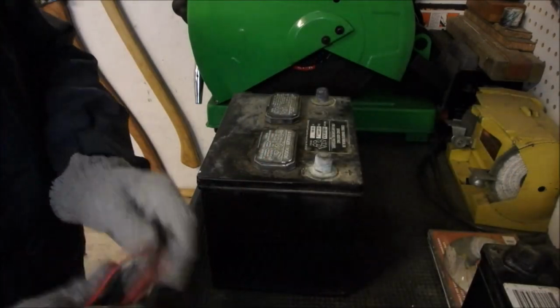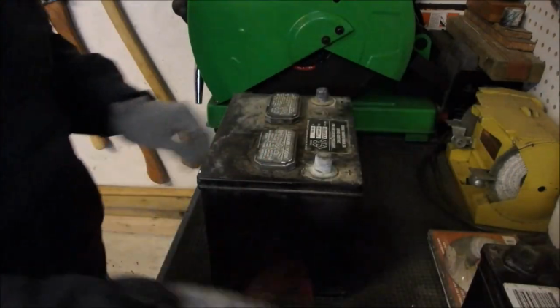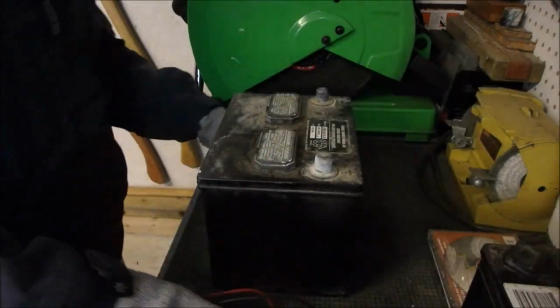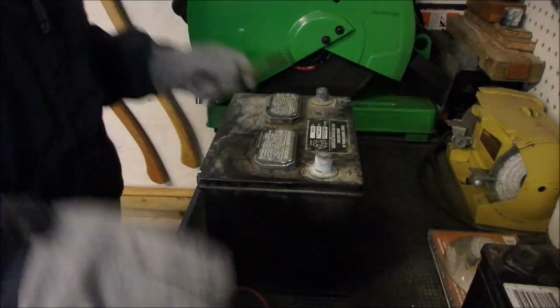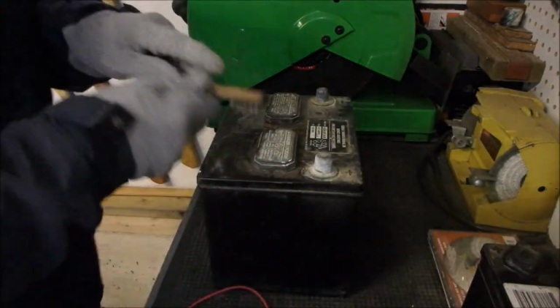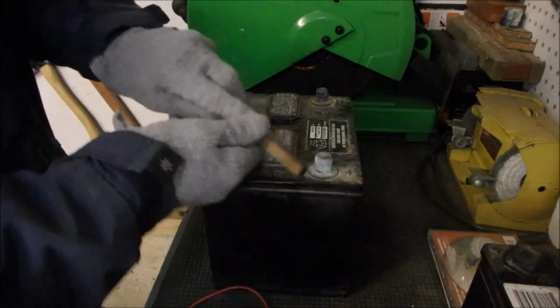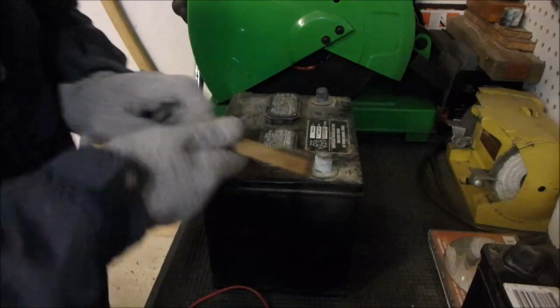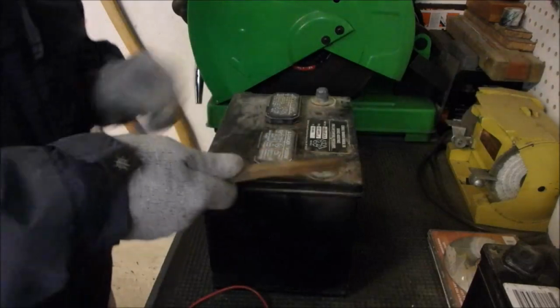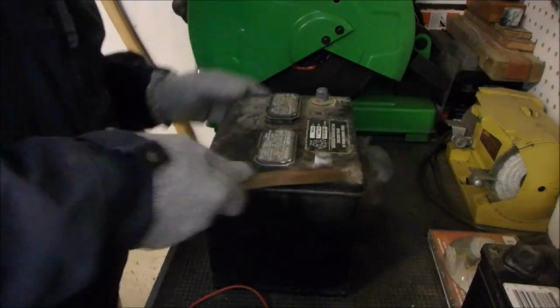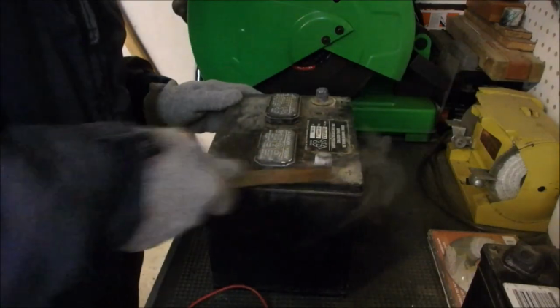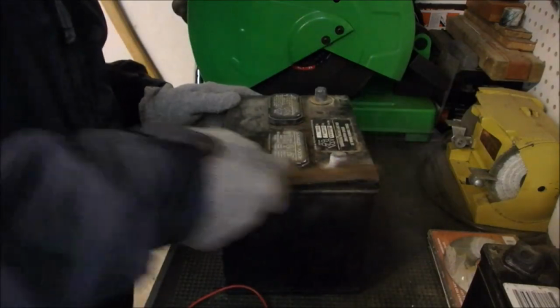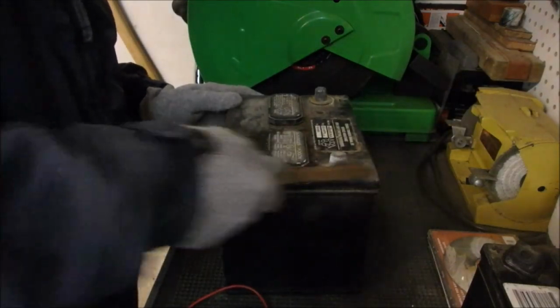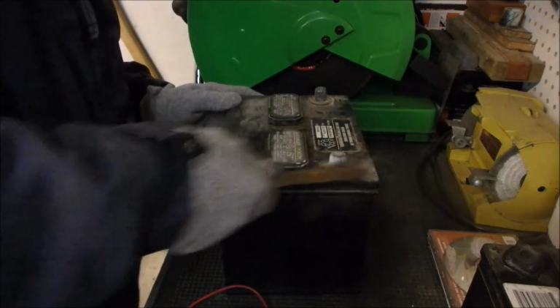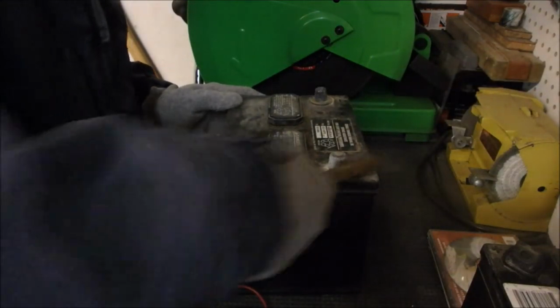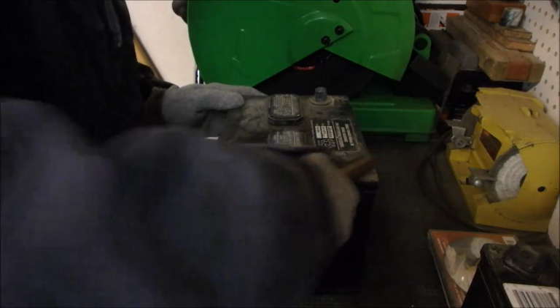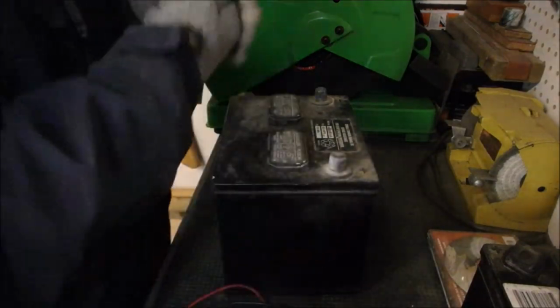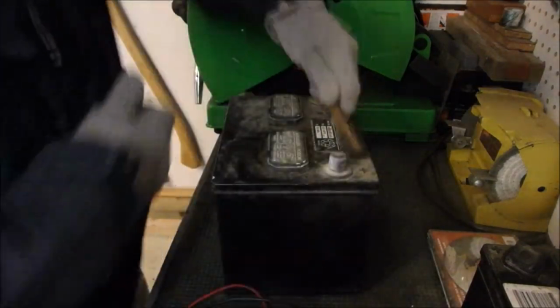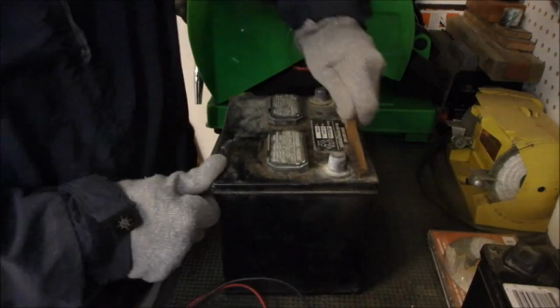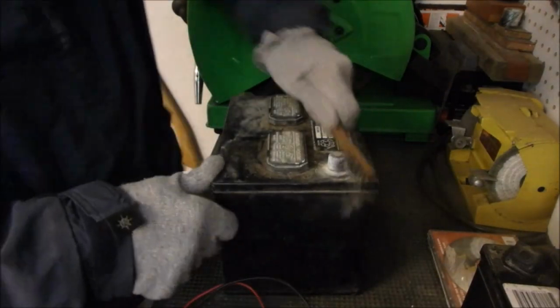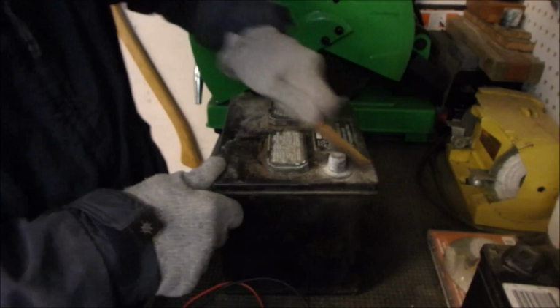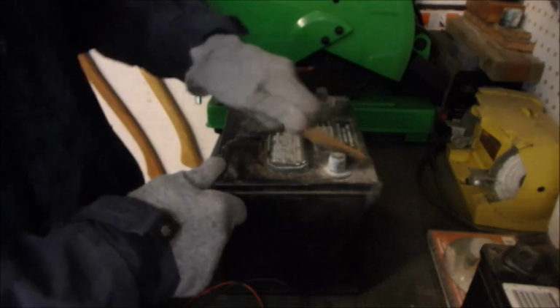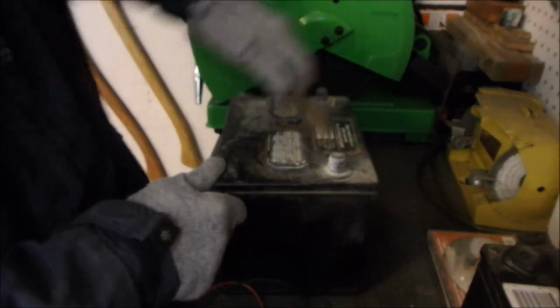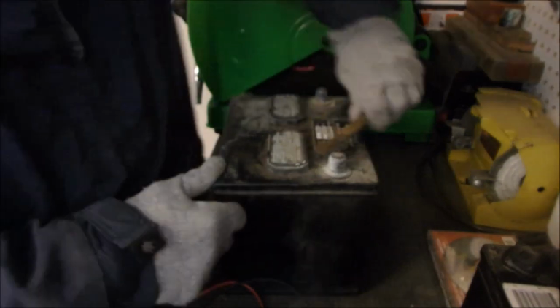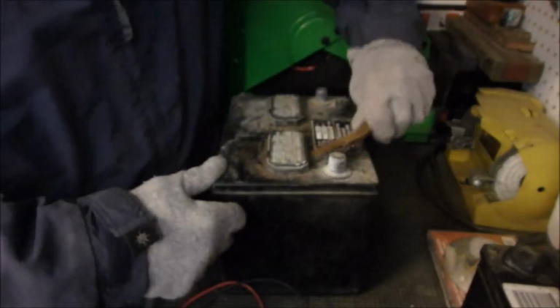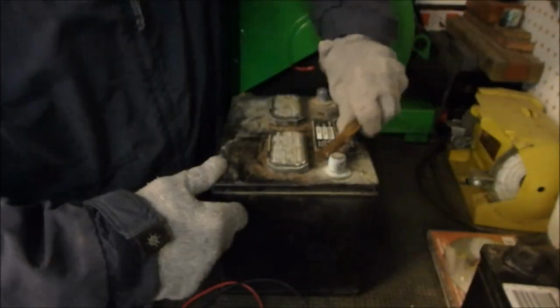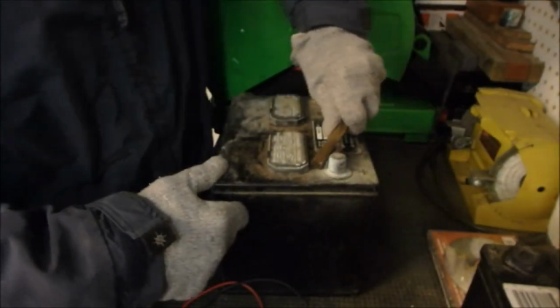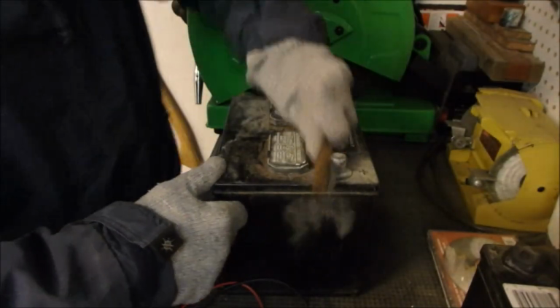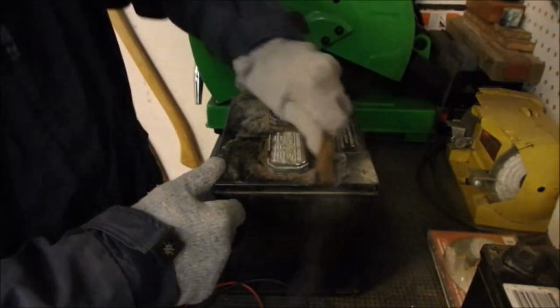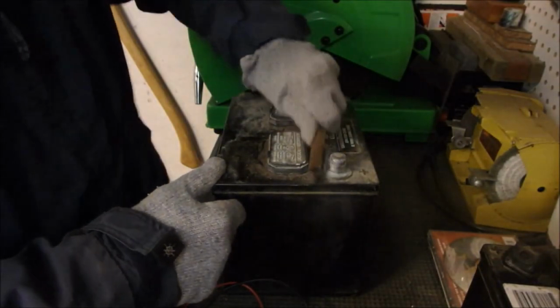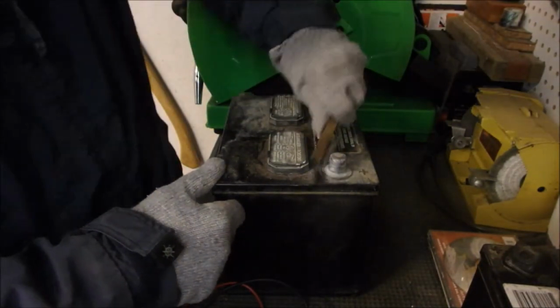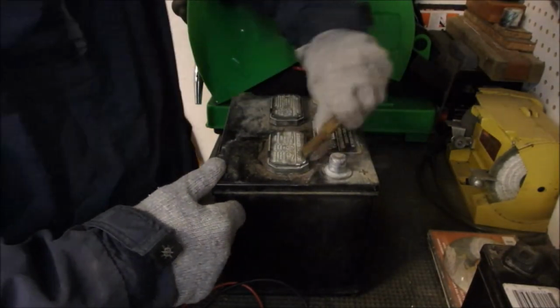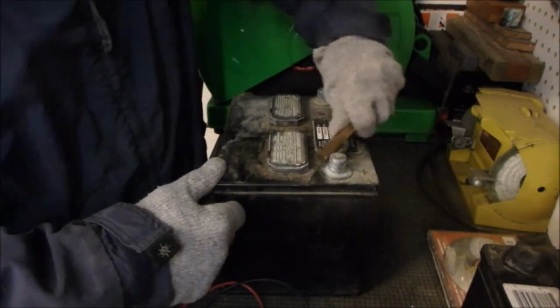So the first thing I'm going to do is shine up this ugly post. And if you do a lot of this, you should wear a respirator because this is lead, right?